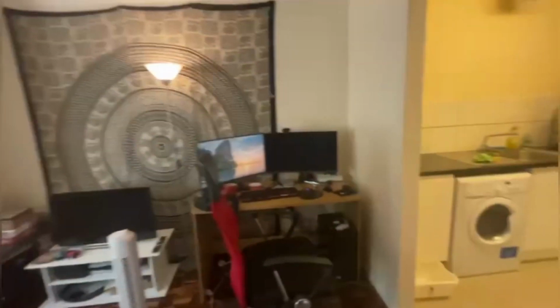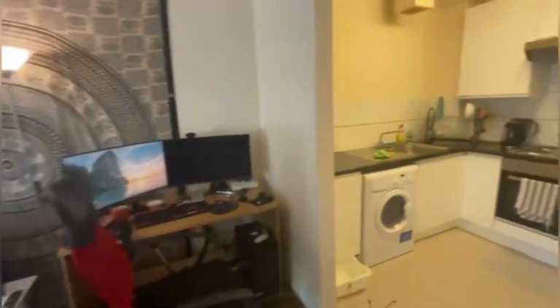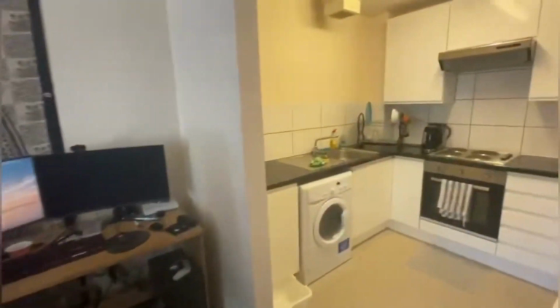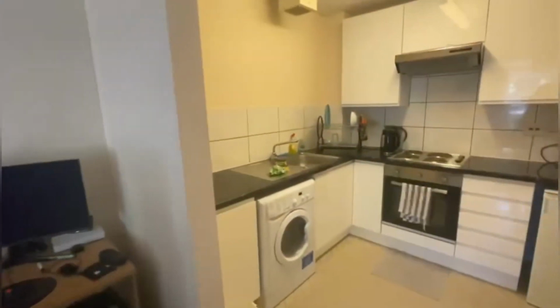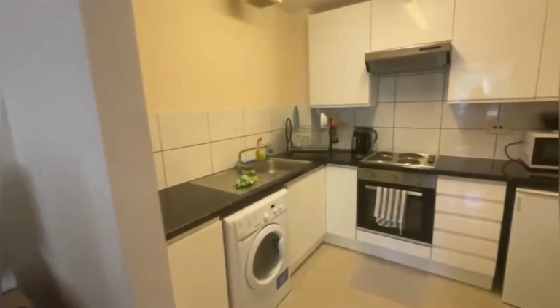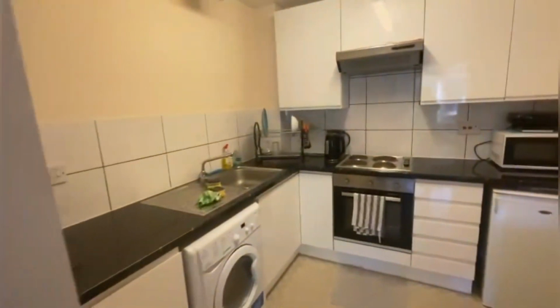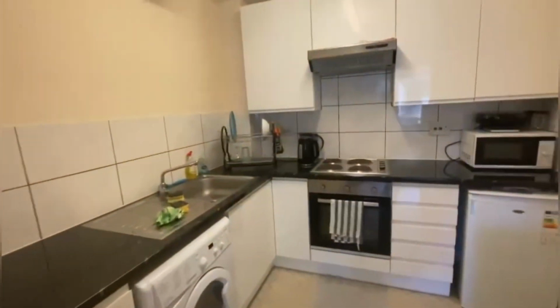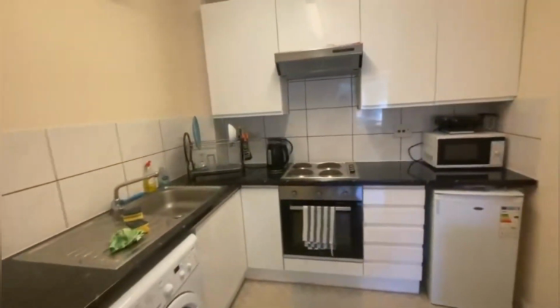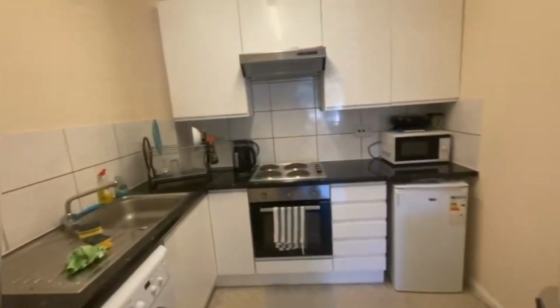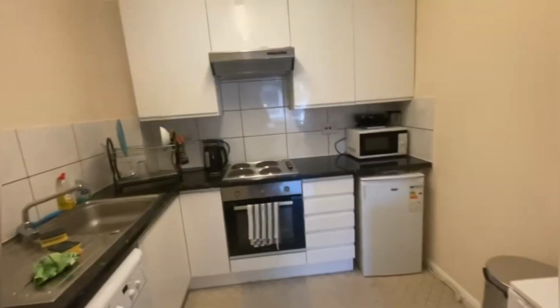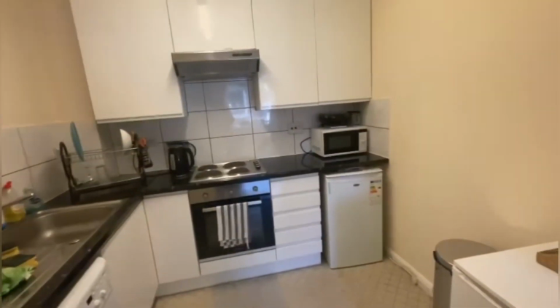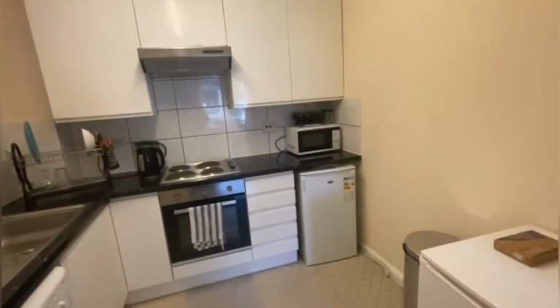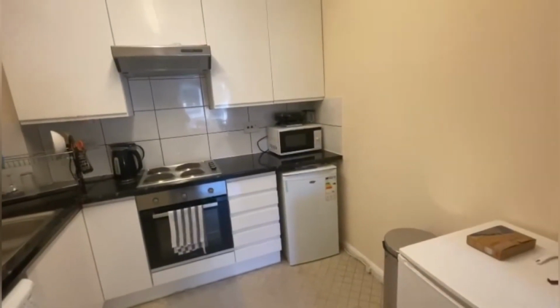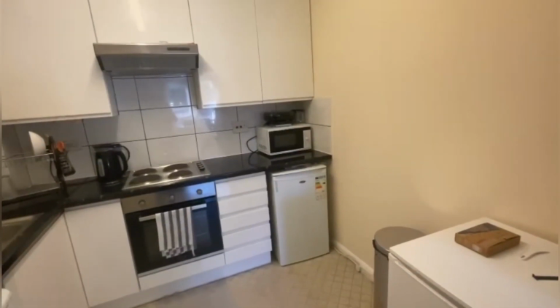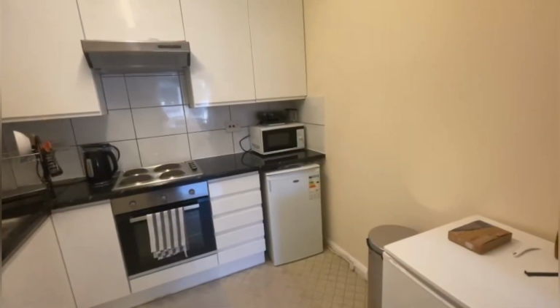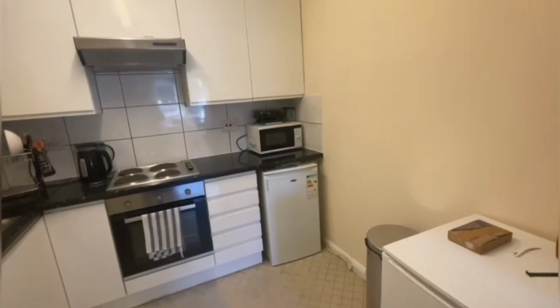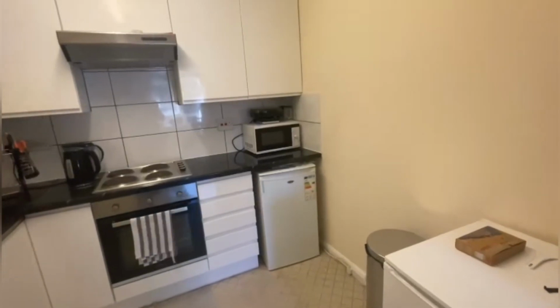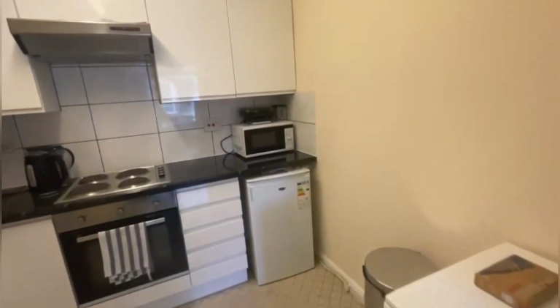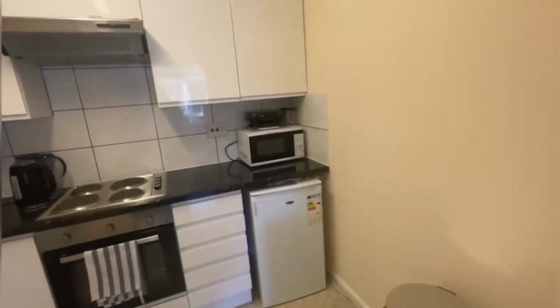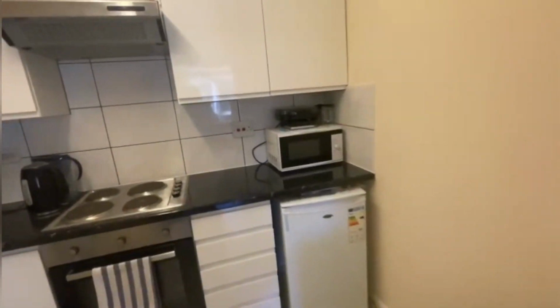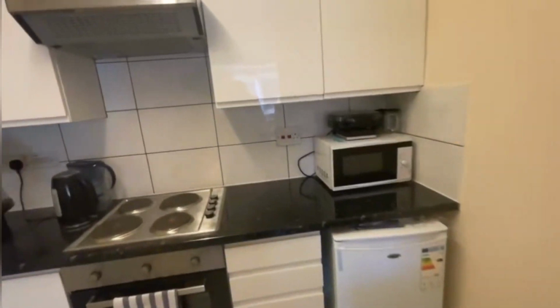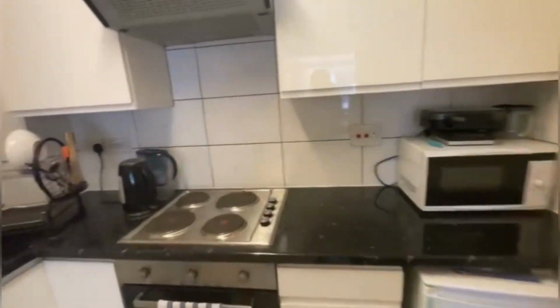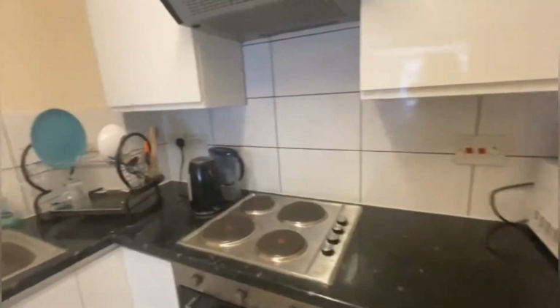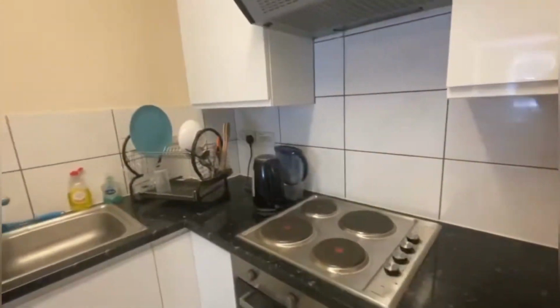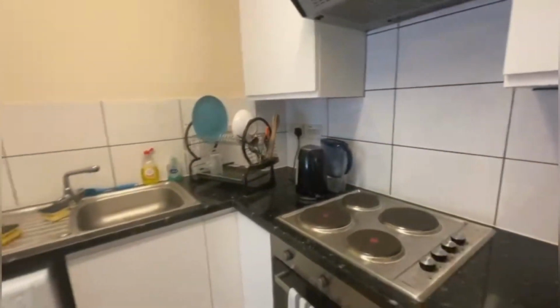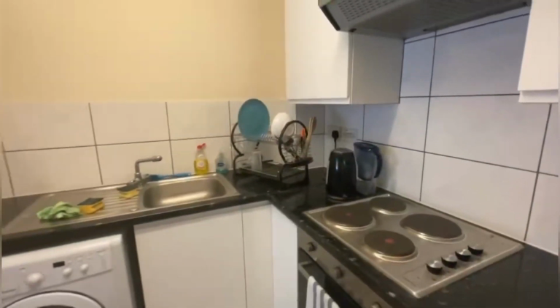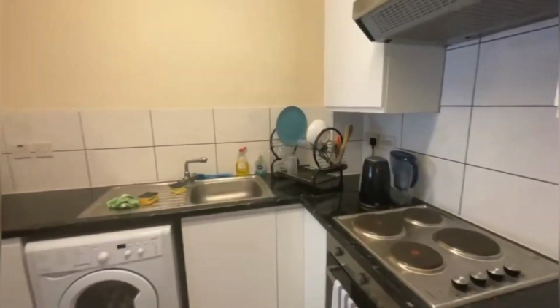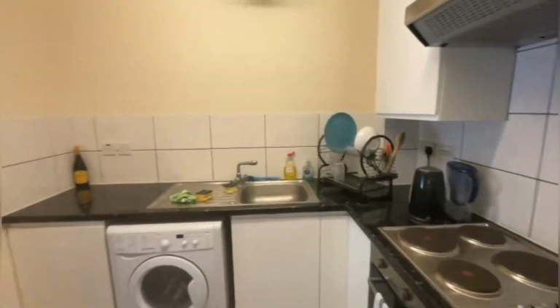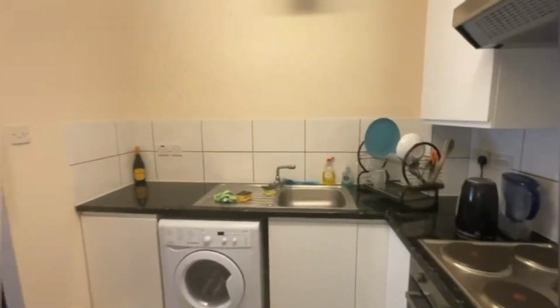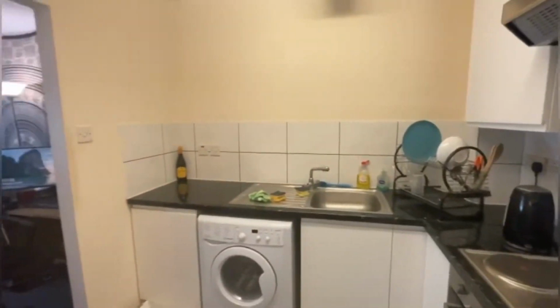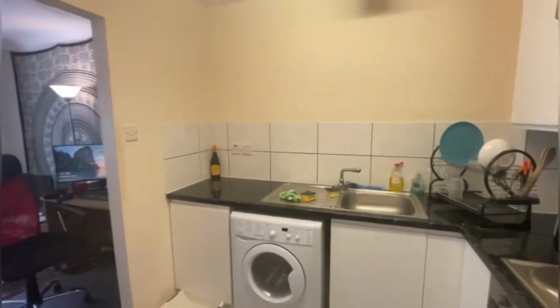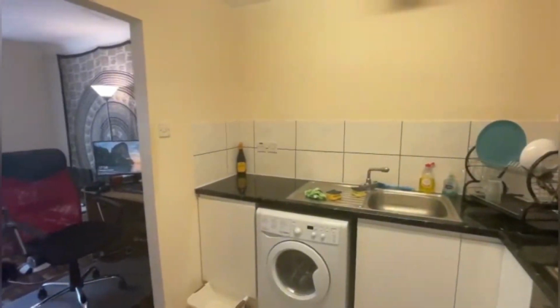Moving on into the kitchen, it's a really beautifully sized kitchen as well — quite open, which is really lovely, and you have more than enough space in here also.